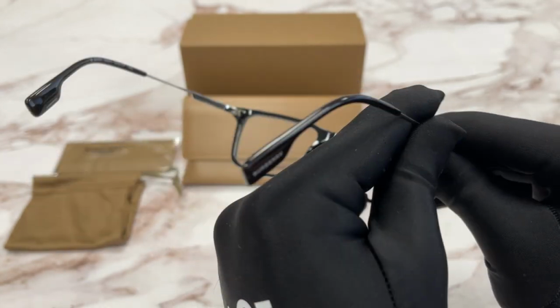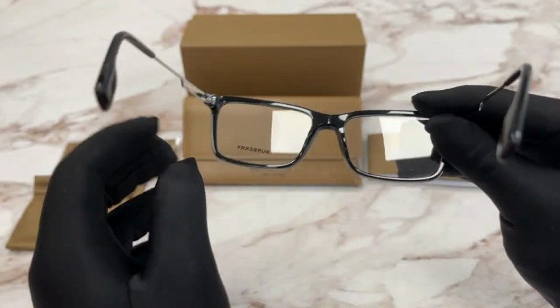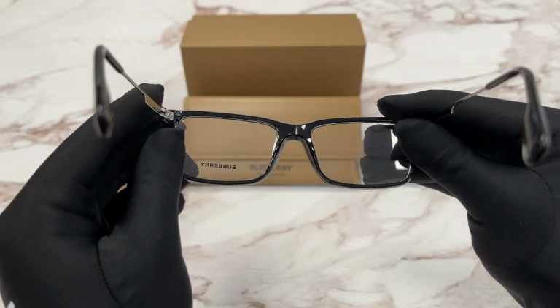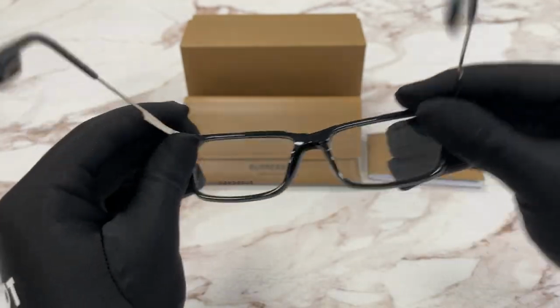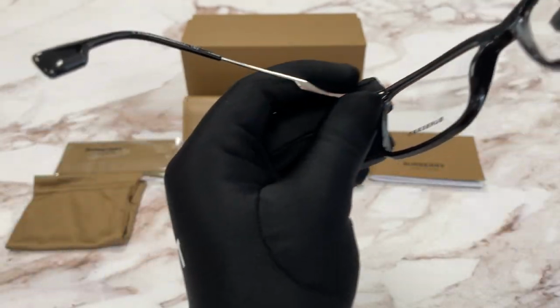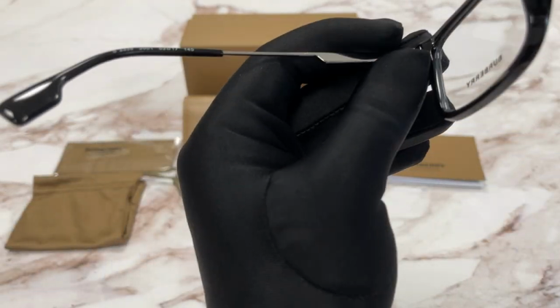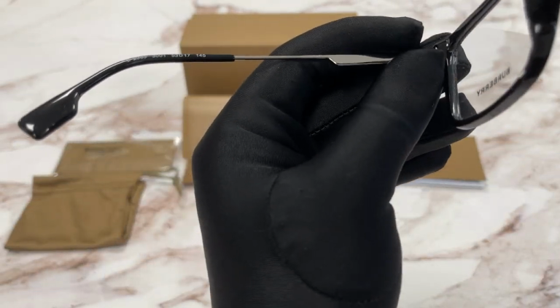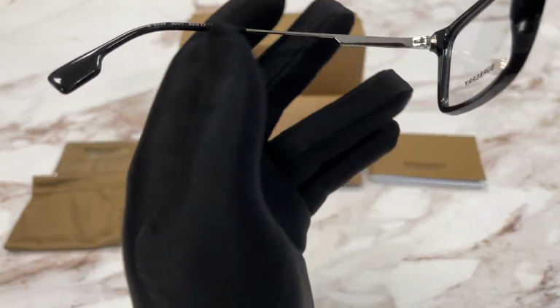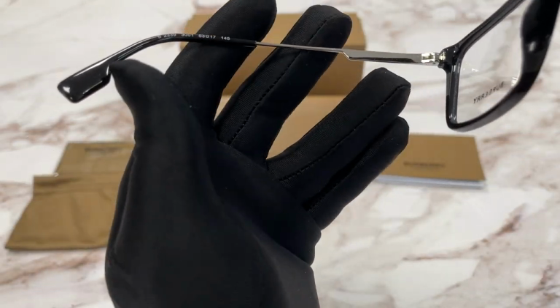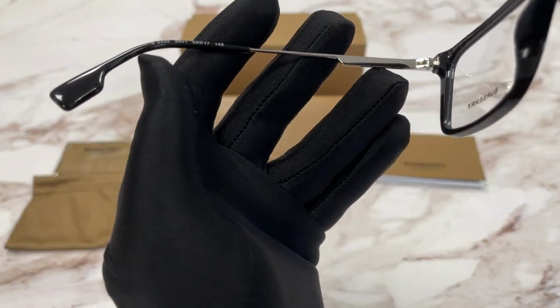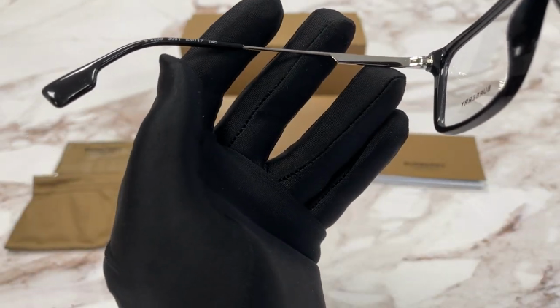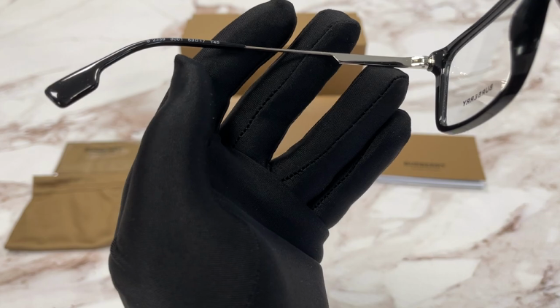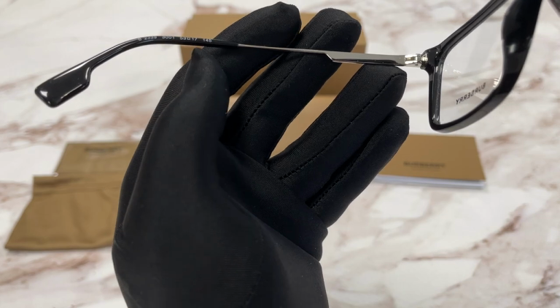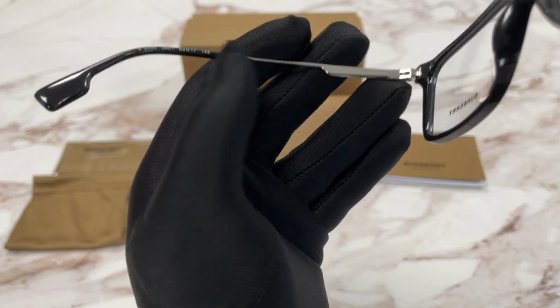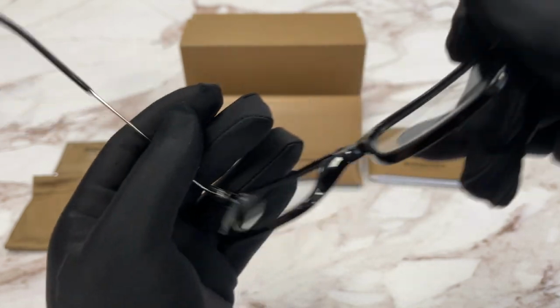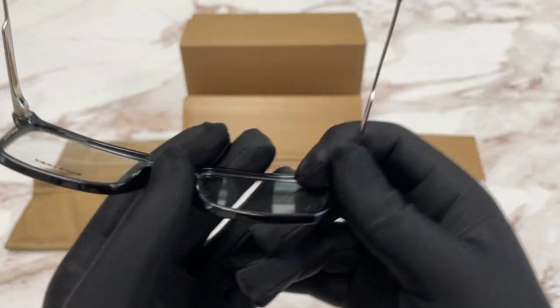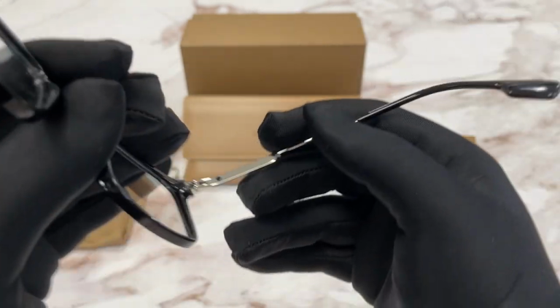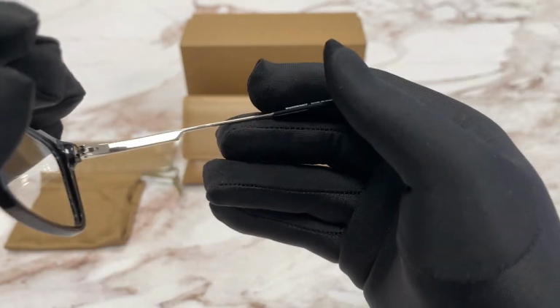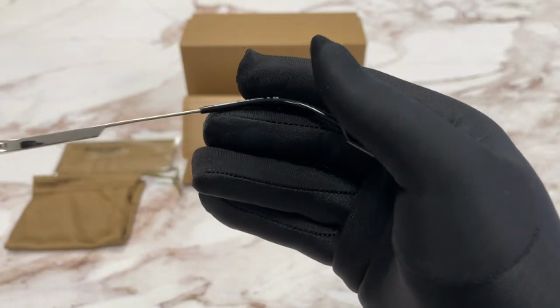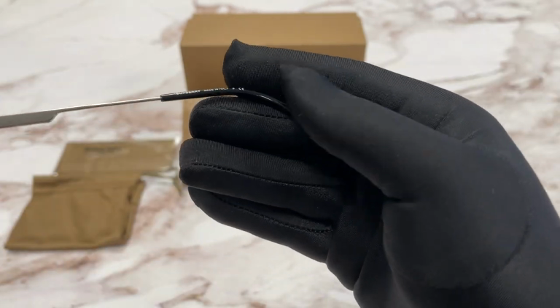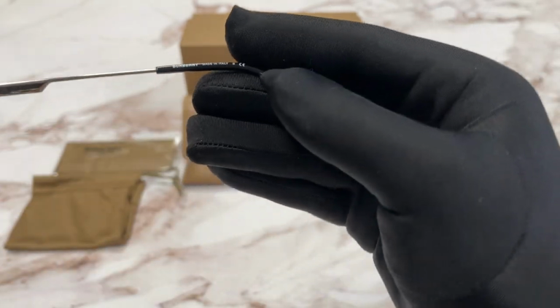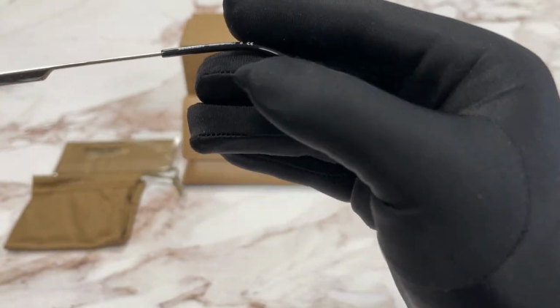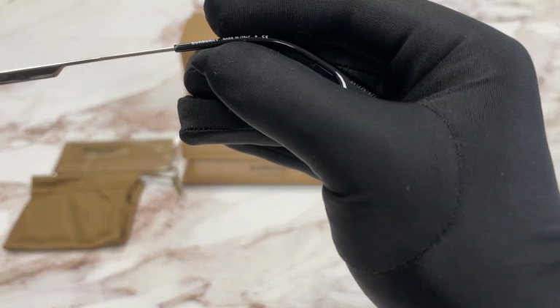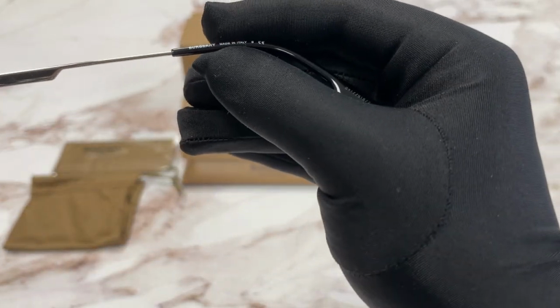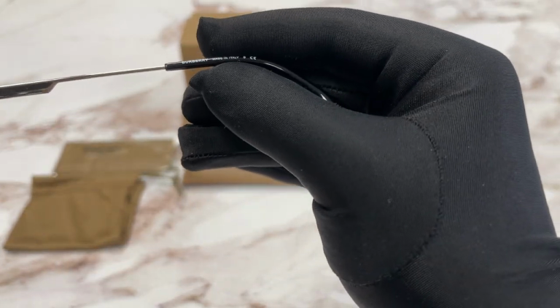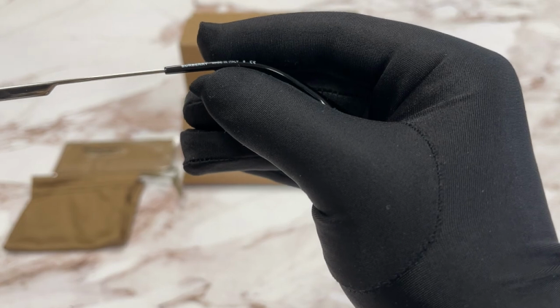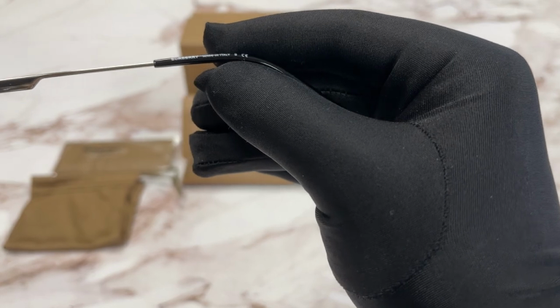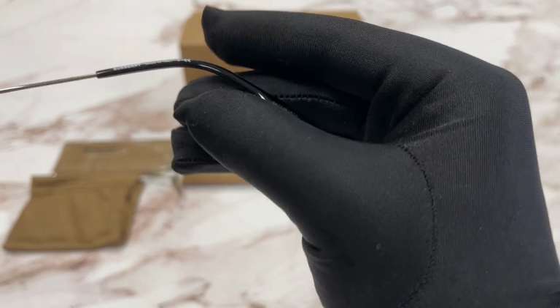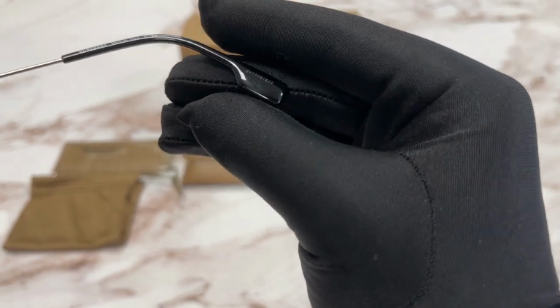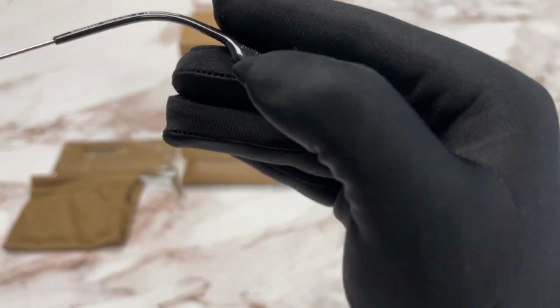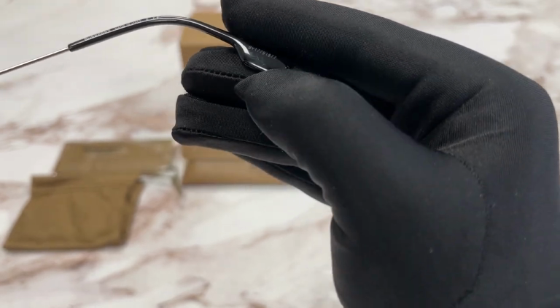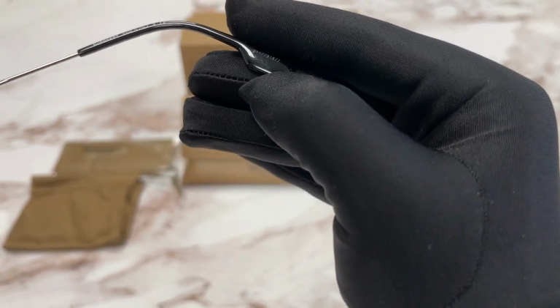This is the inside of the frame. Over here we have the model number, color code, and the dimensions. And on this side it says the Burberry logo.